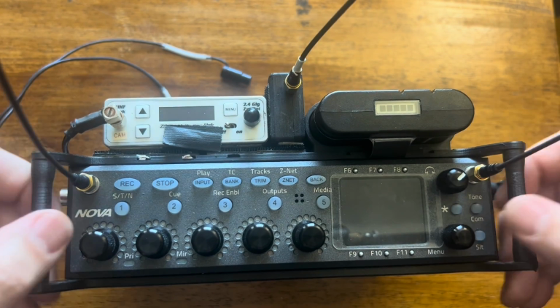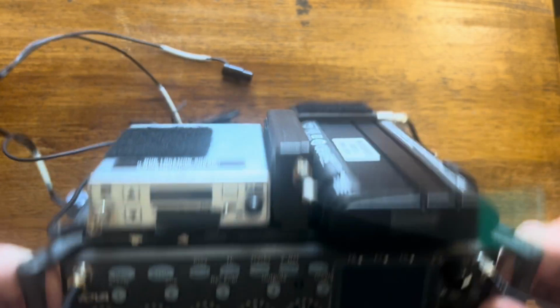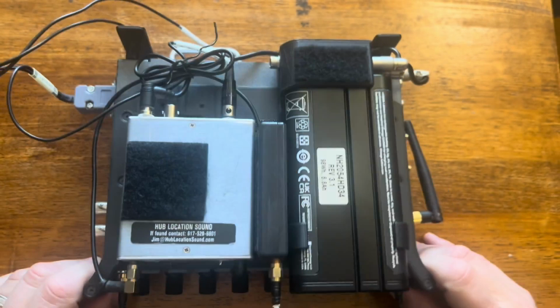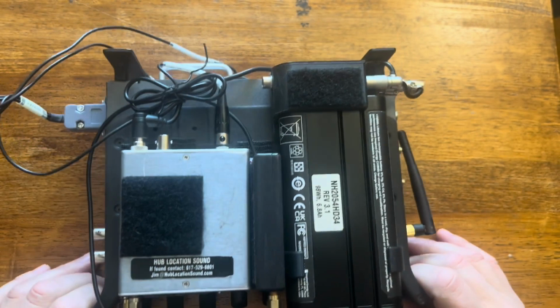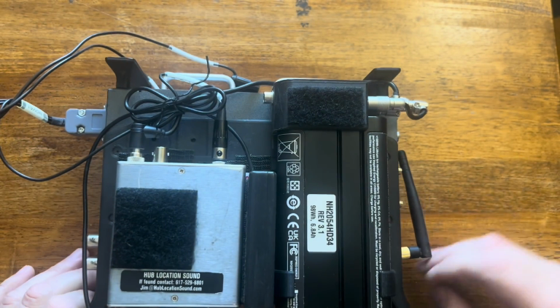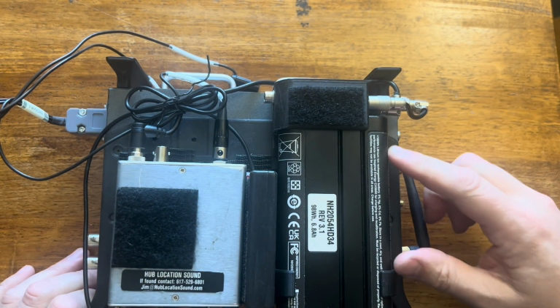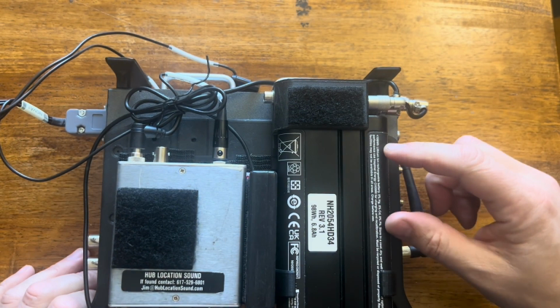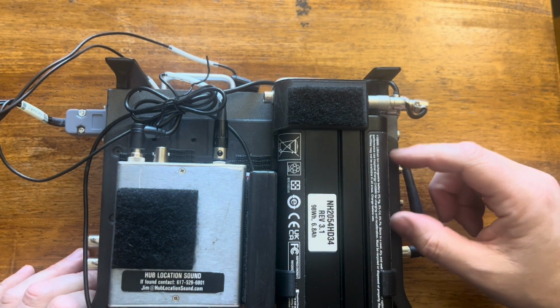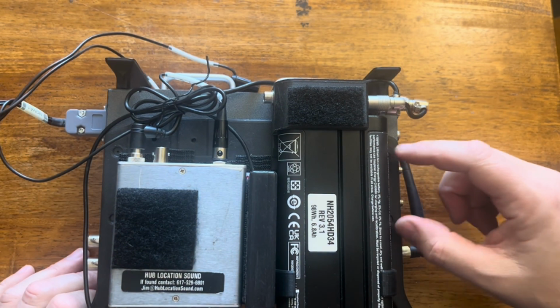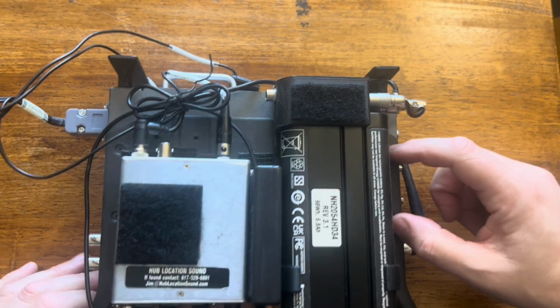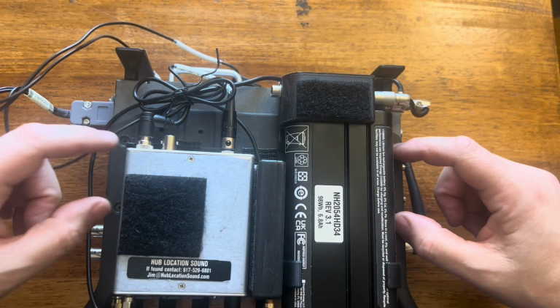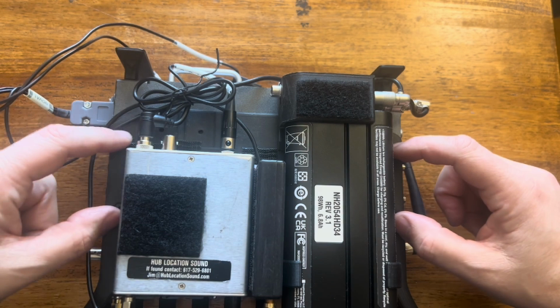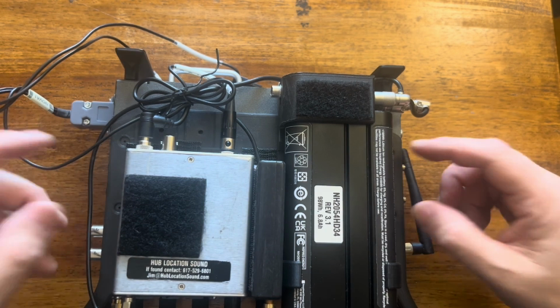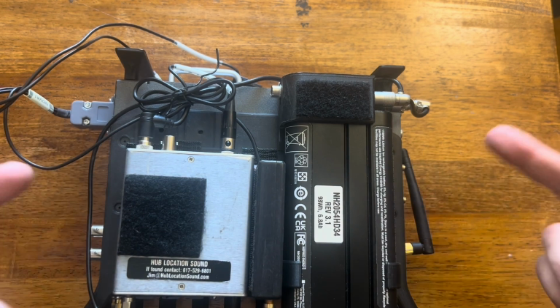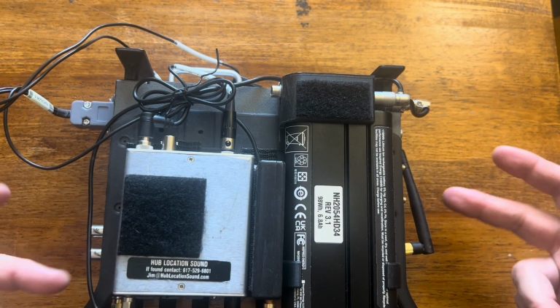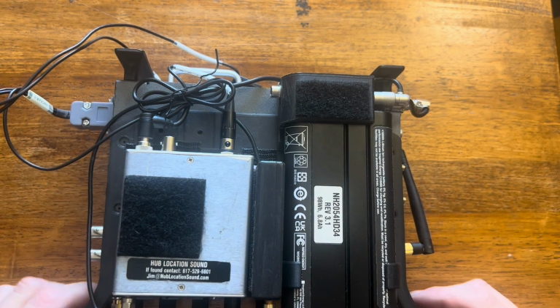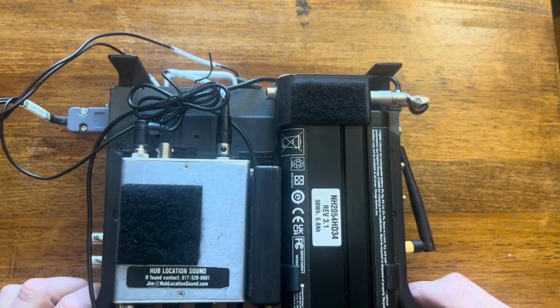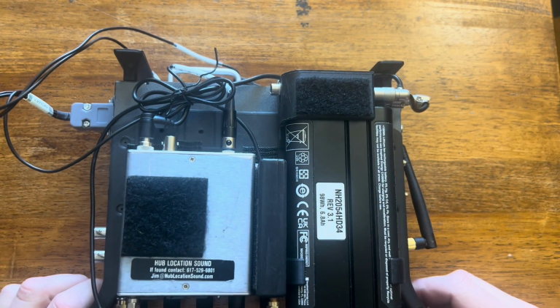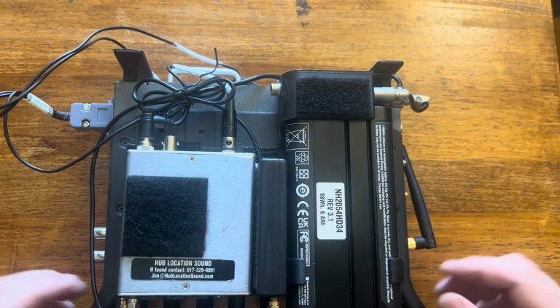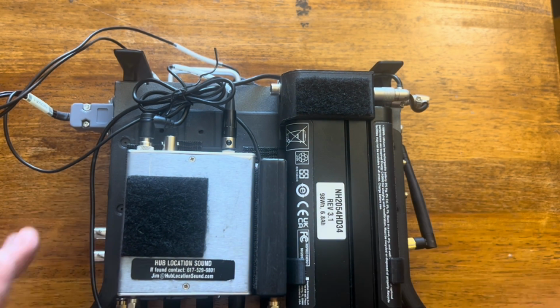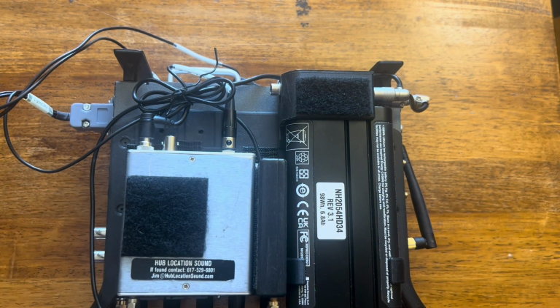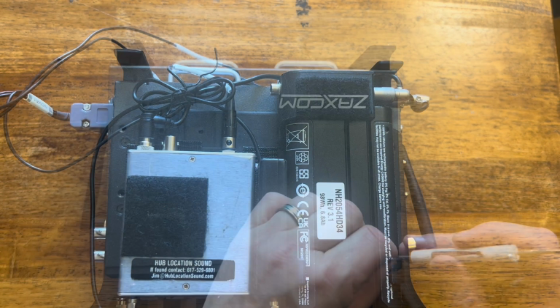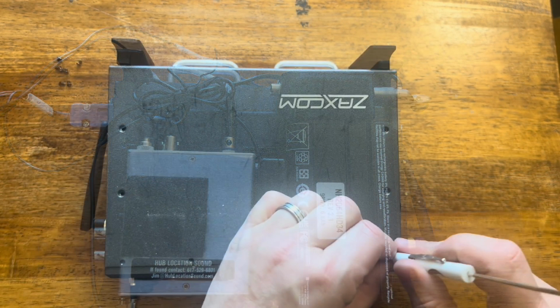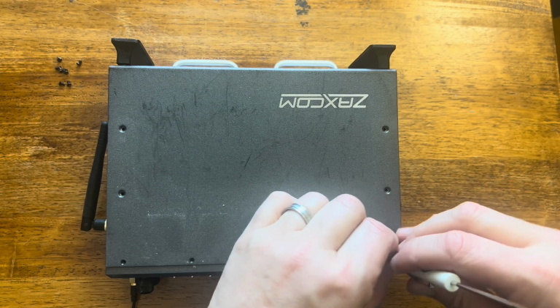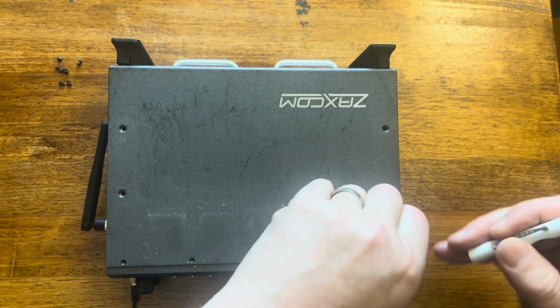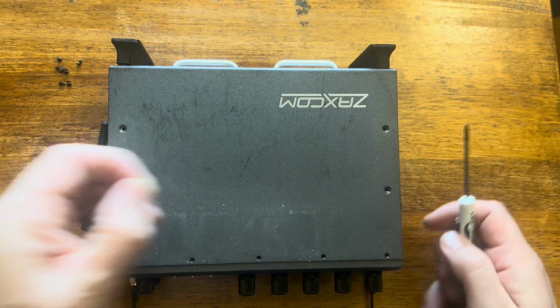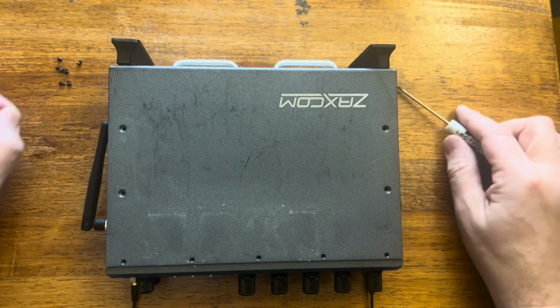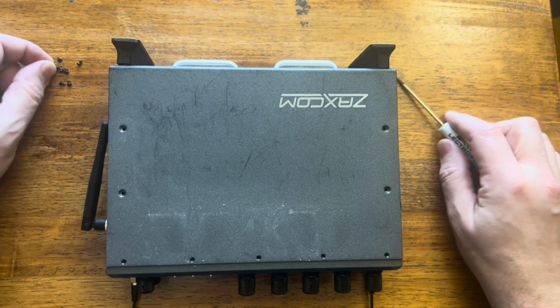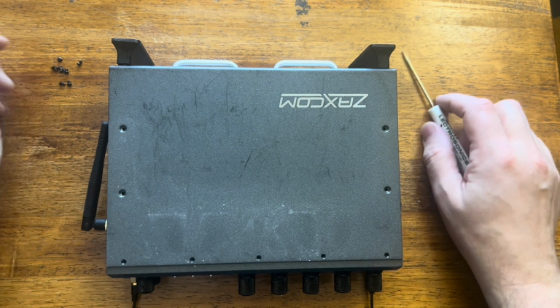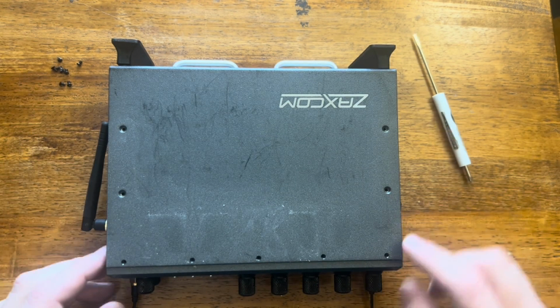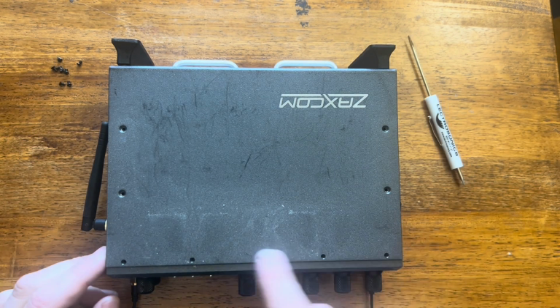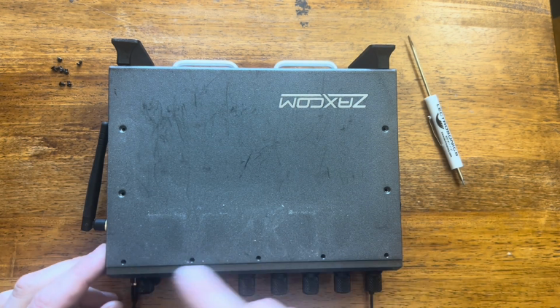It basically follows the same screws — these two screws here on the top, same here, and then the same thing on the bottom as well. And then once we get this off, we'll show you the next step. All right, that's the last of the small screws.